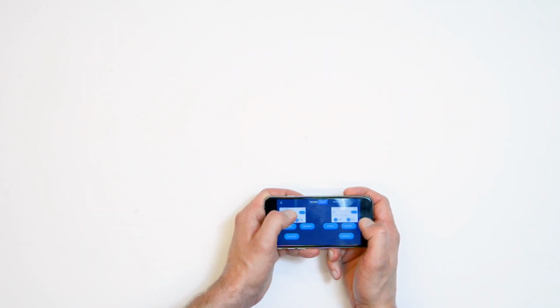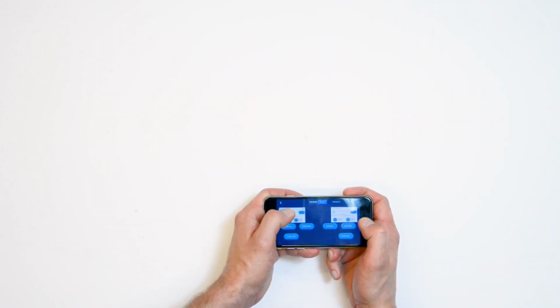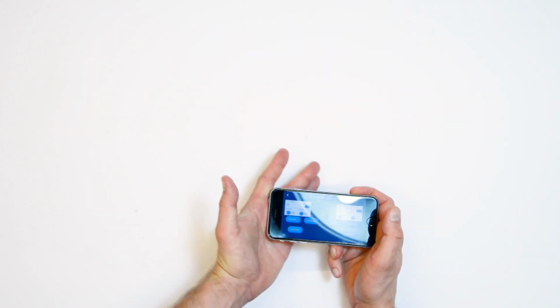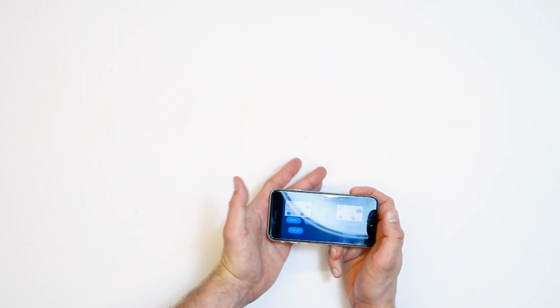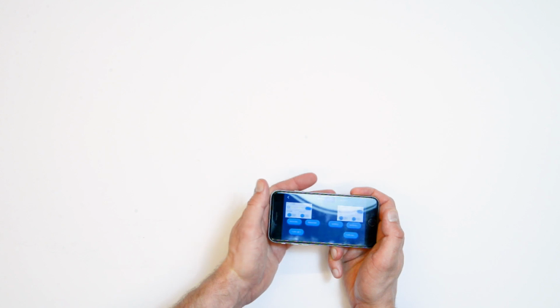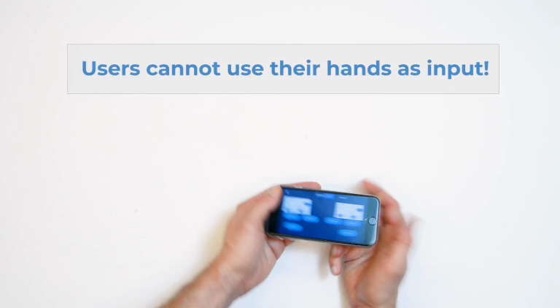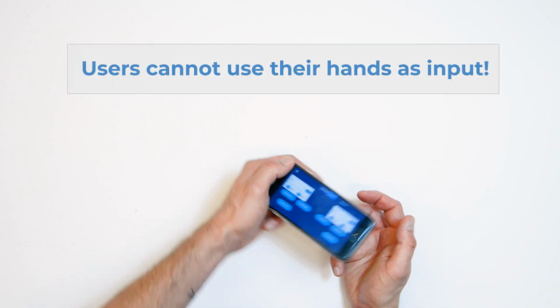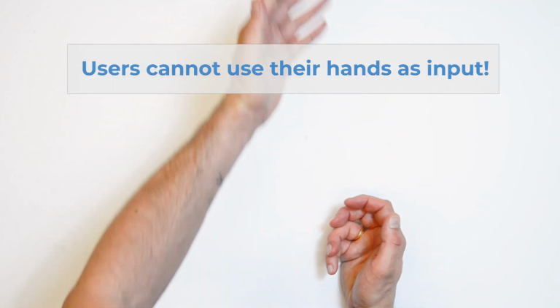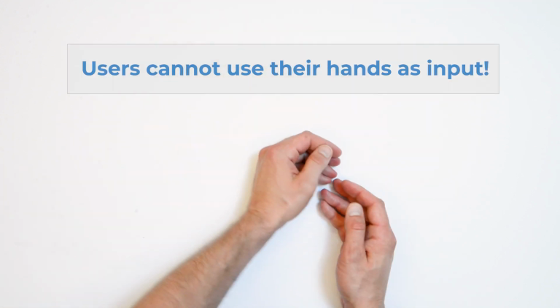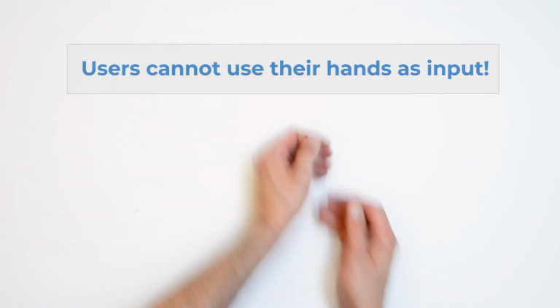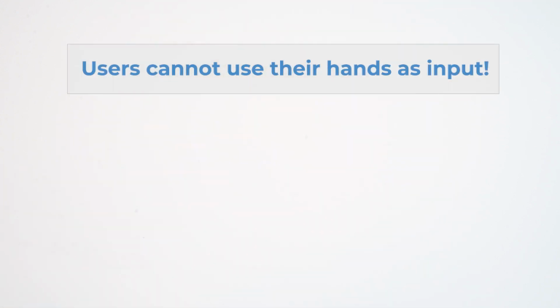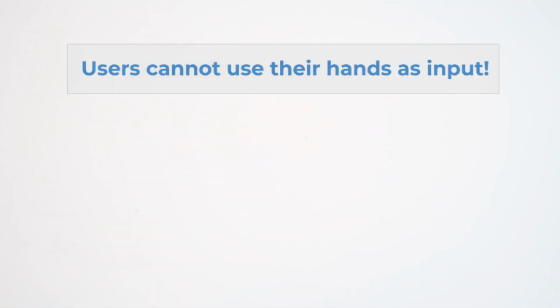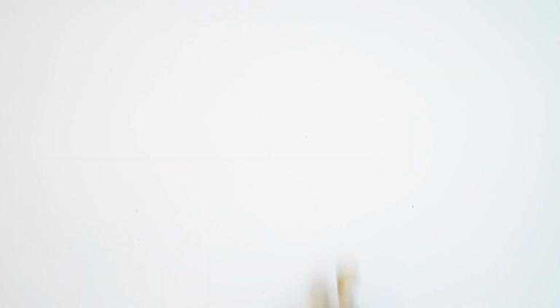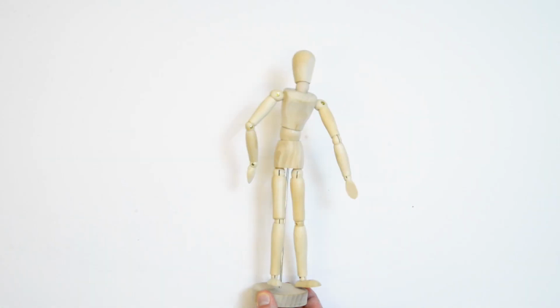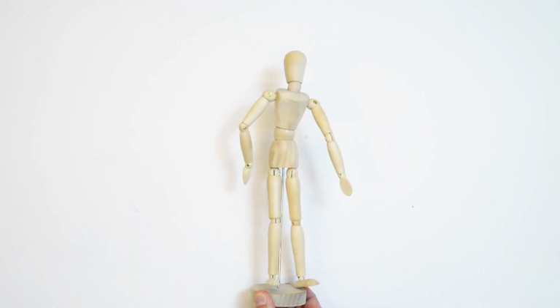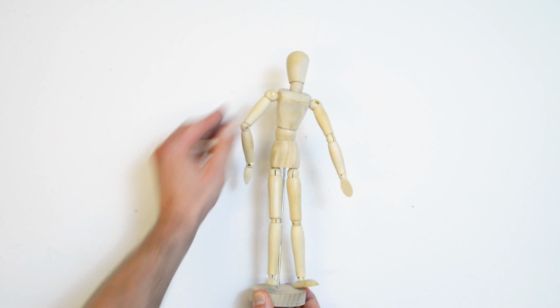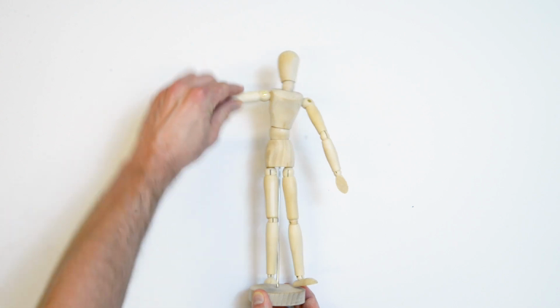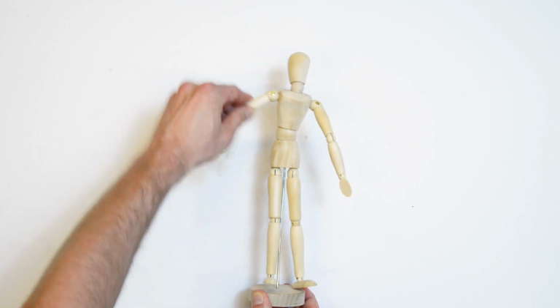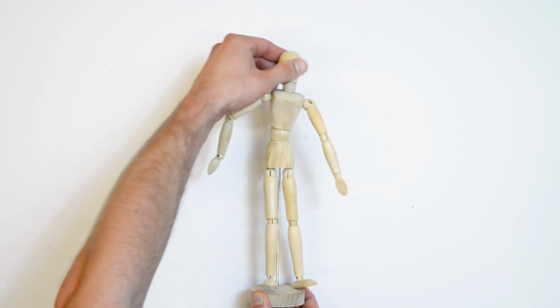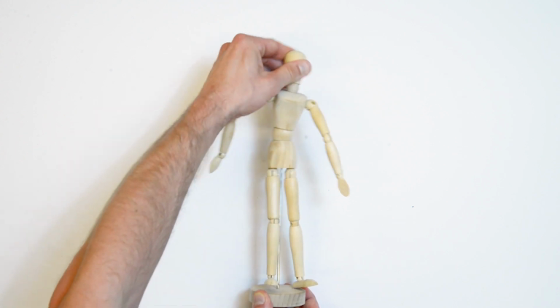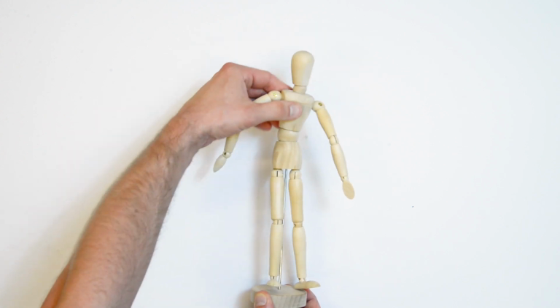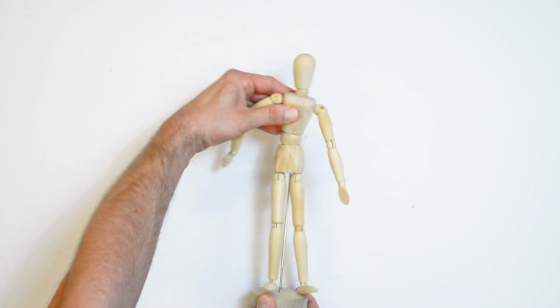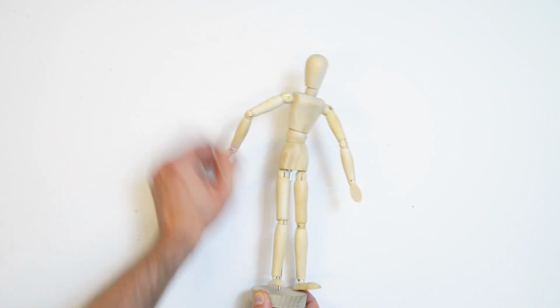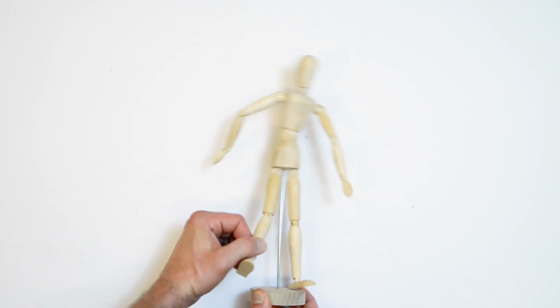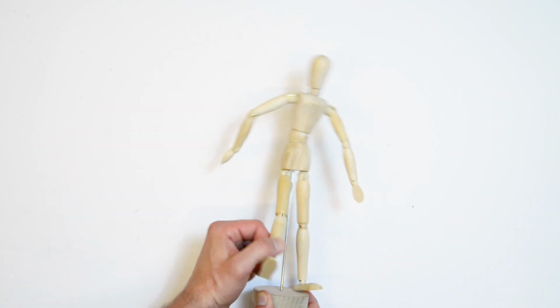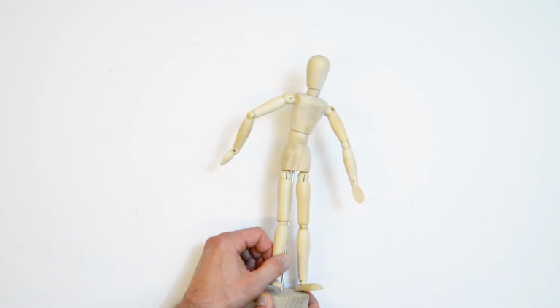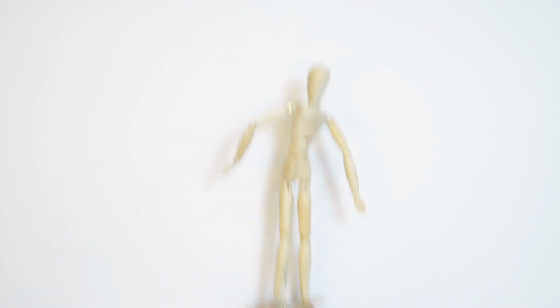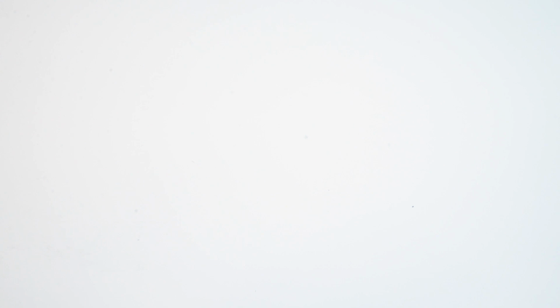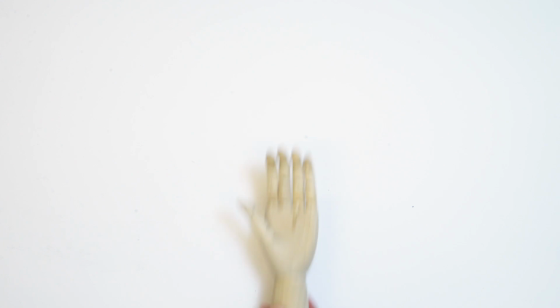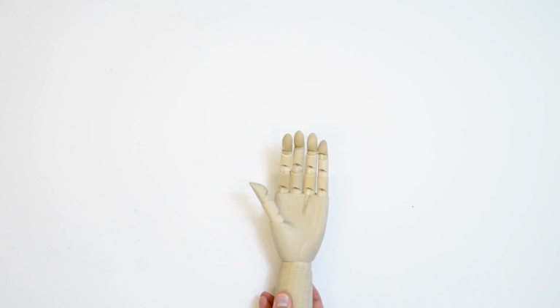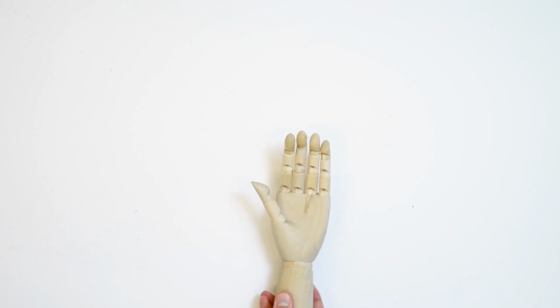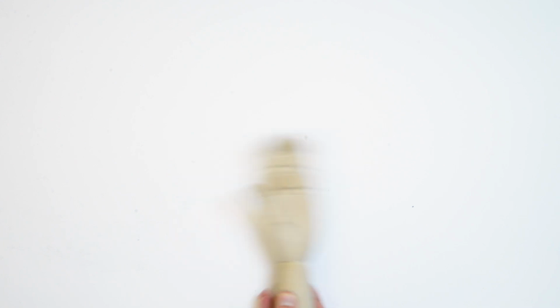But there is one catch: users cannot use their hands as input. Users can provide input with other body parts, such as their arms, head, torso, or legs — but not with their hands.